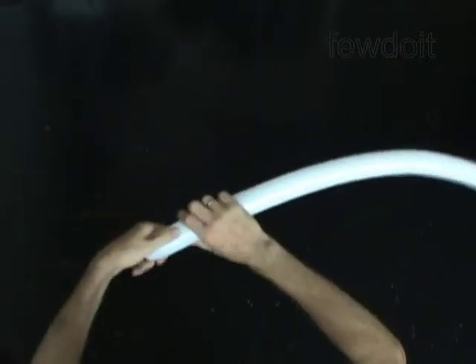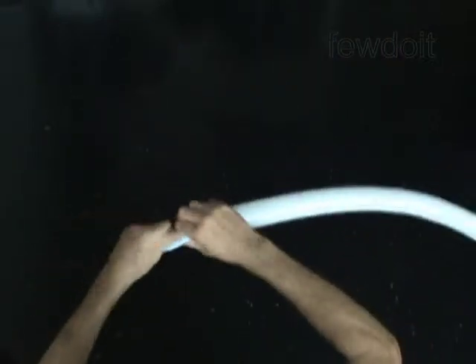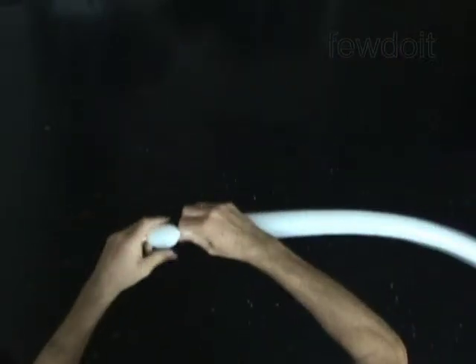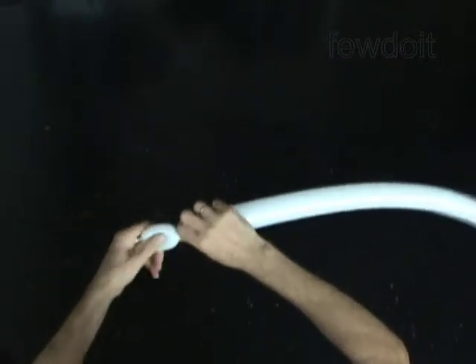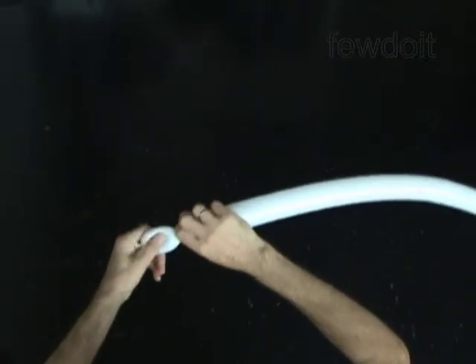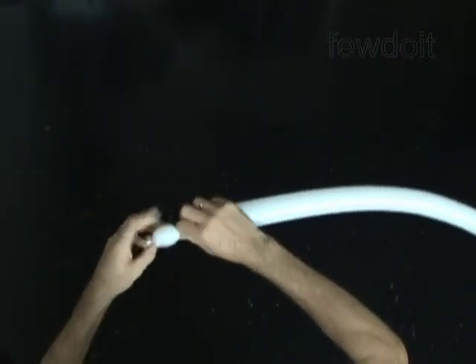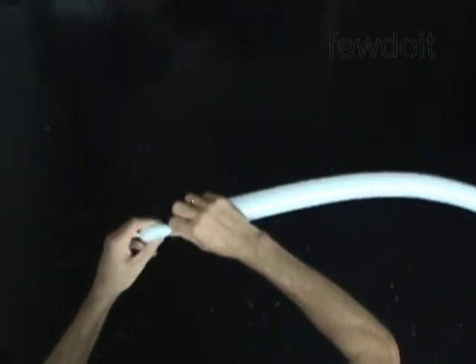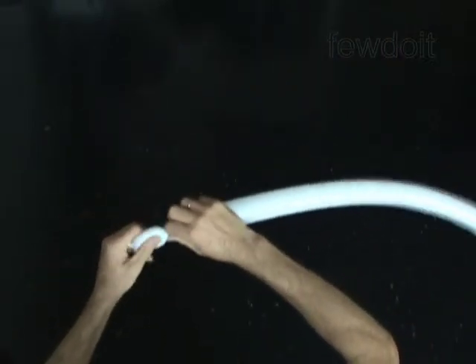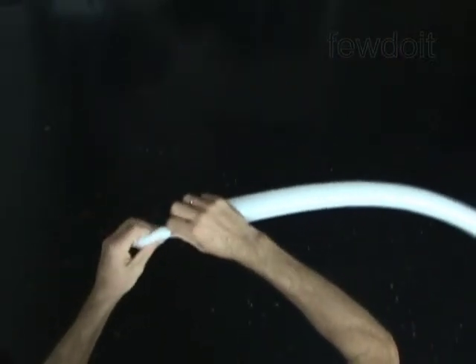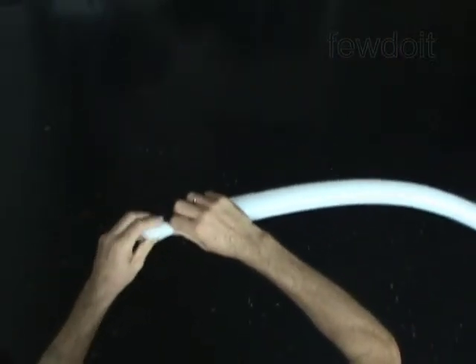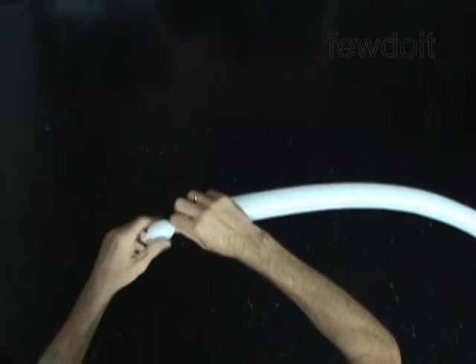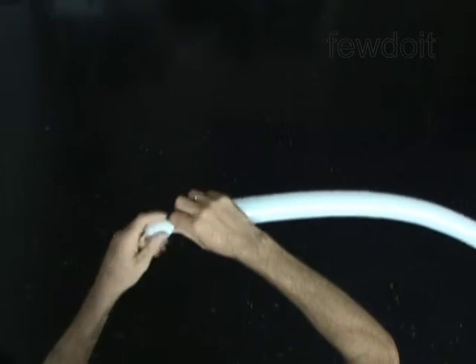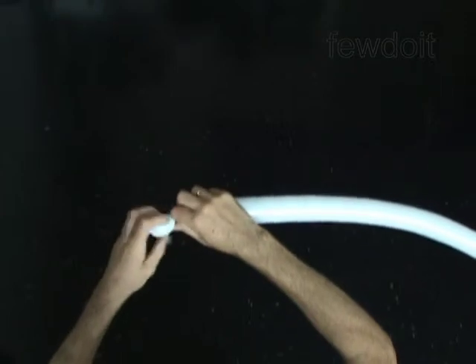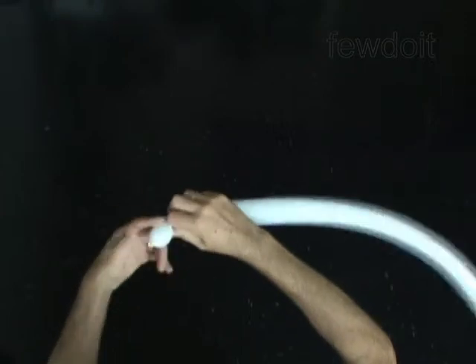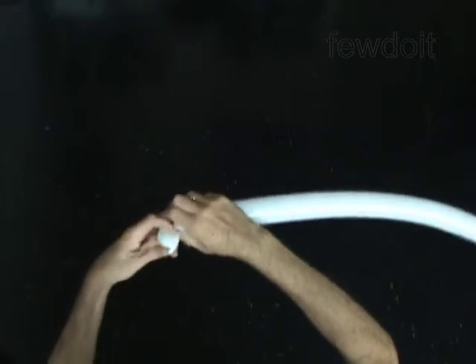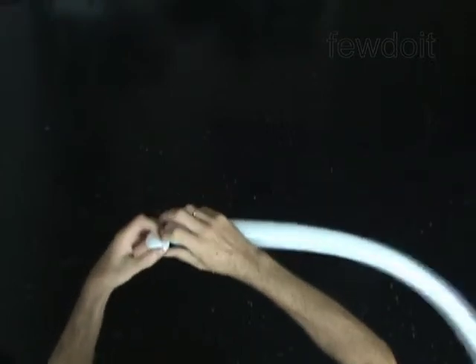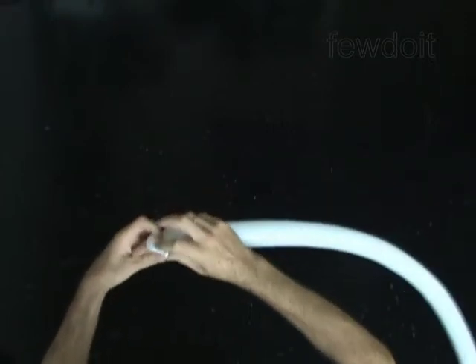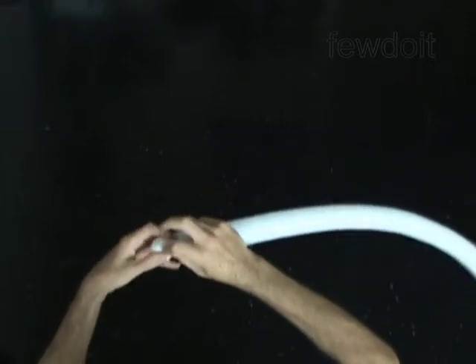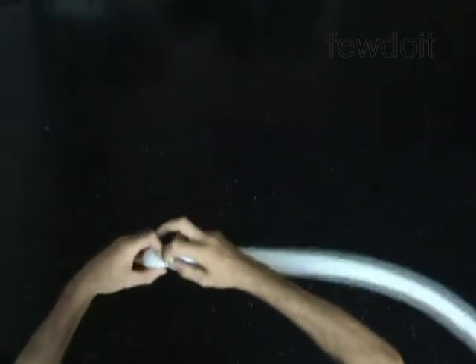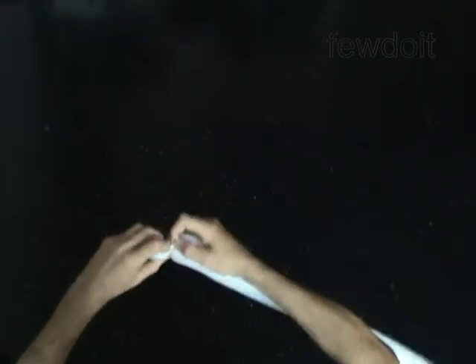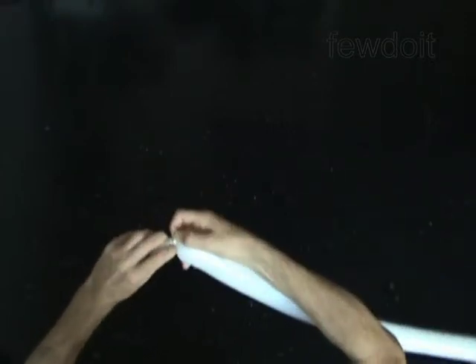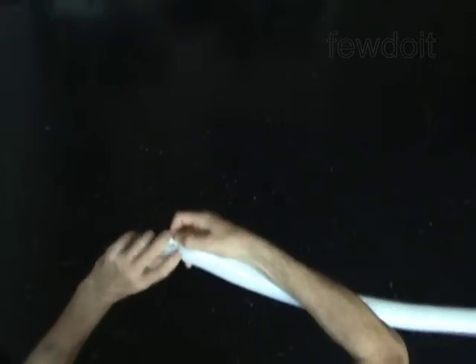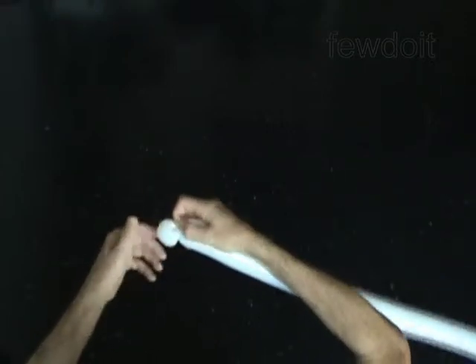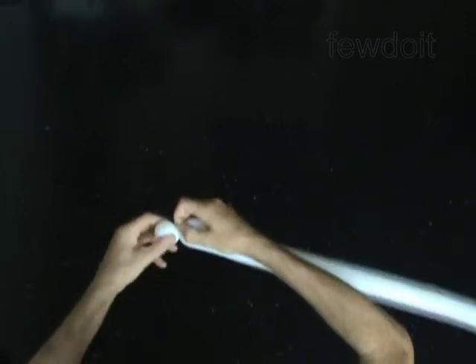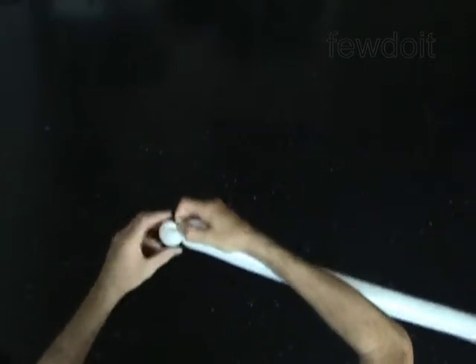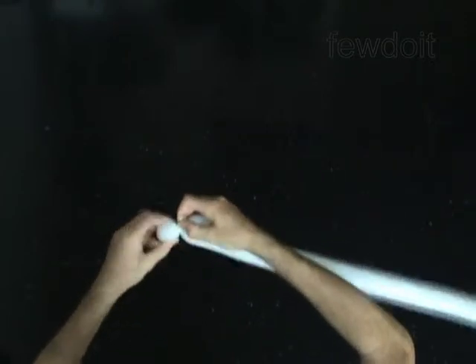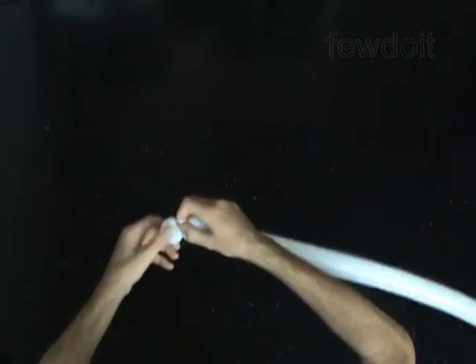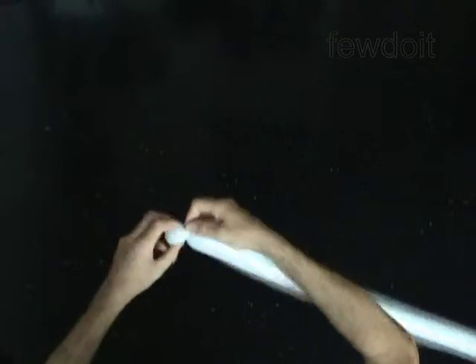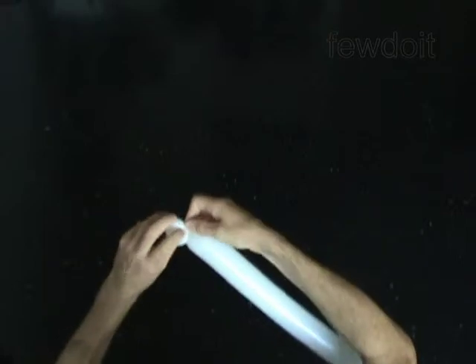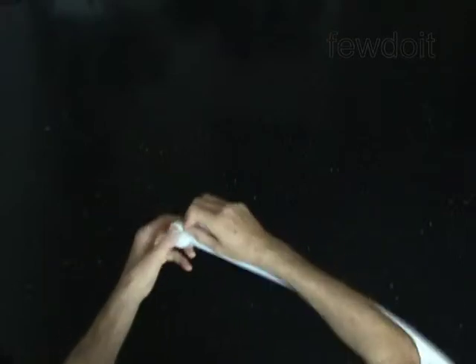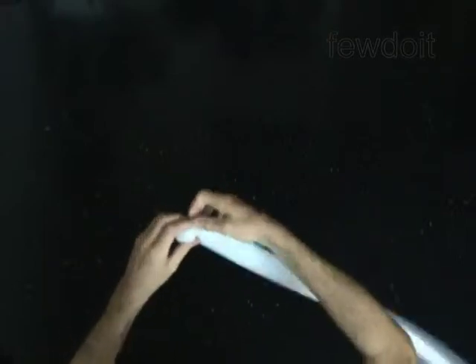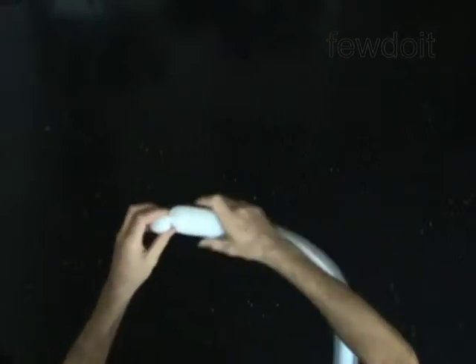Twist the first soft 1-inch bubble. Lock both ends of the first bubble in one lock twist. This bubble keeps the neck of this one in a fixed position.